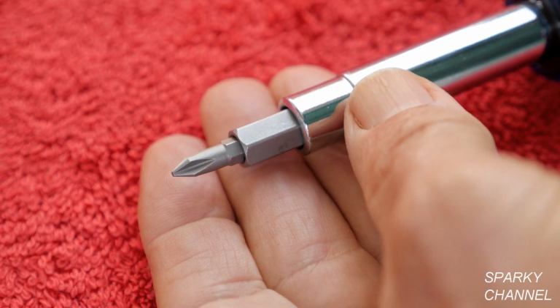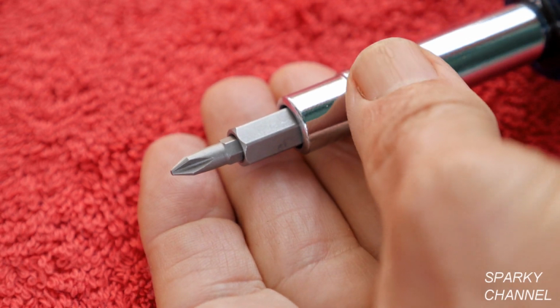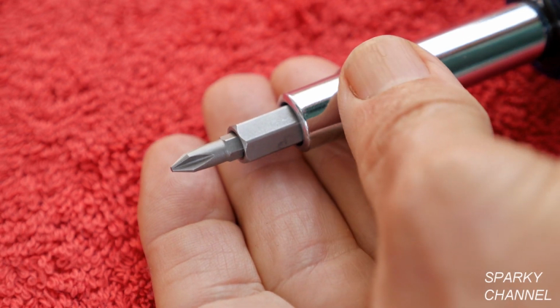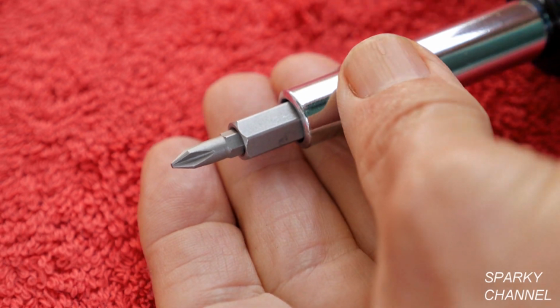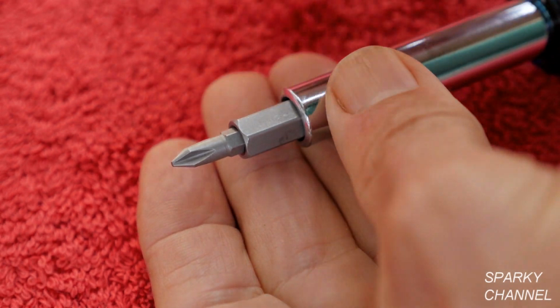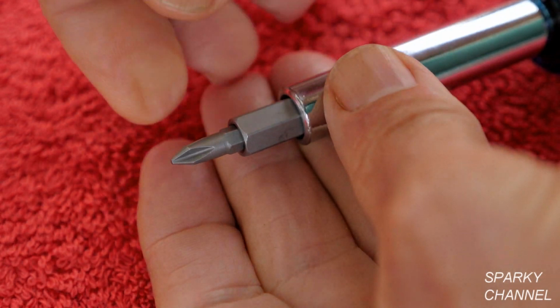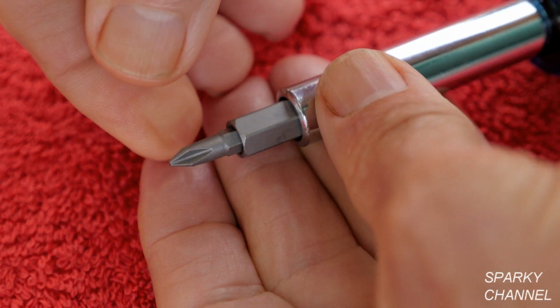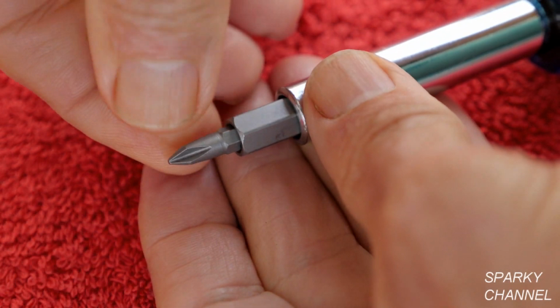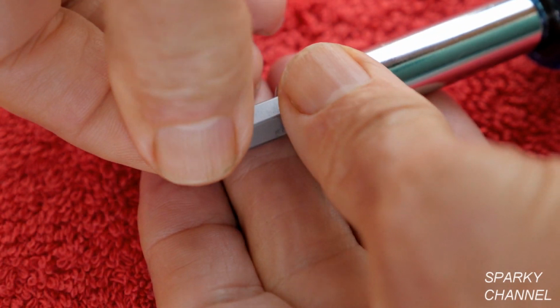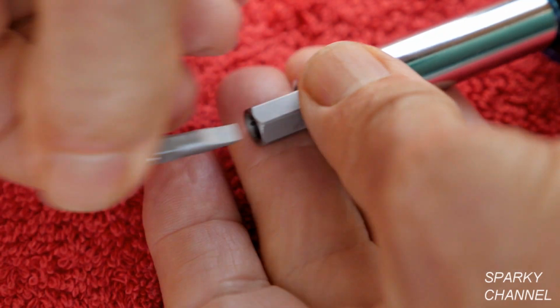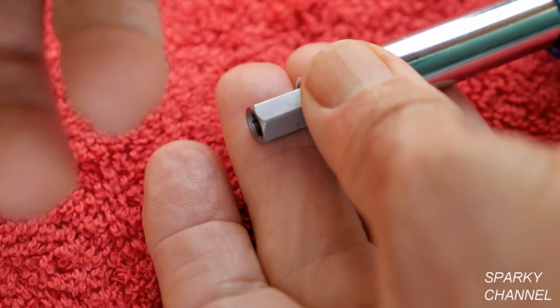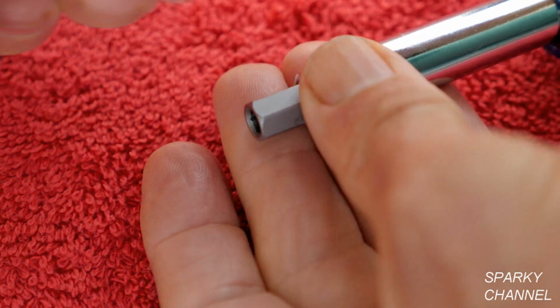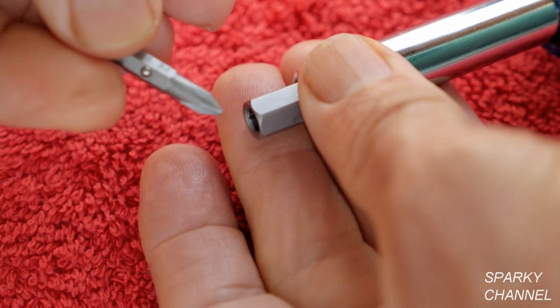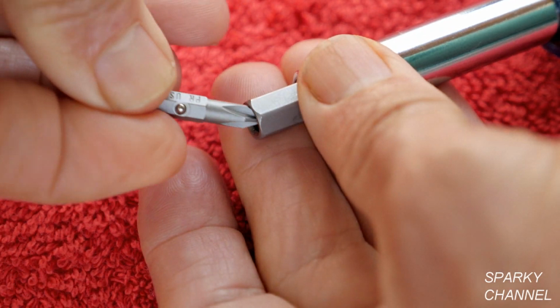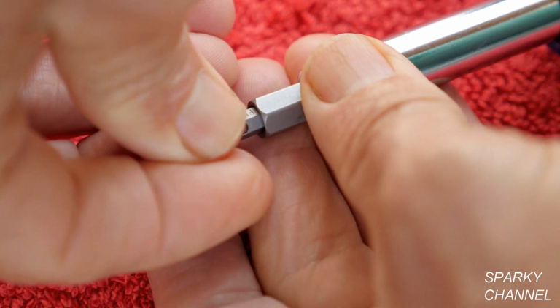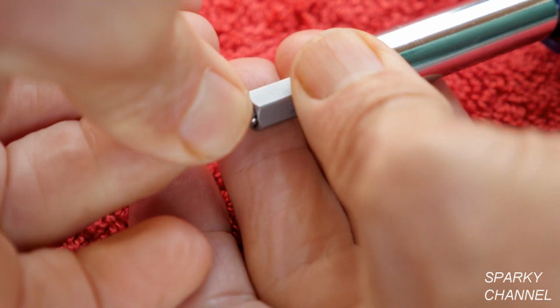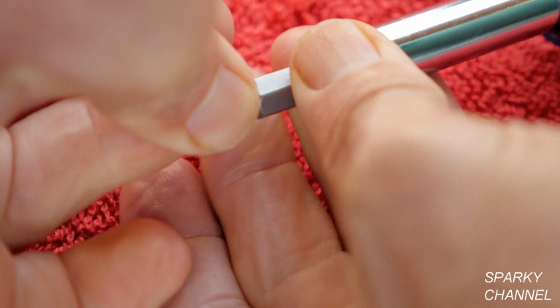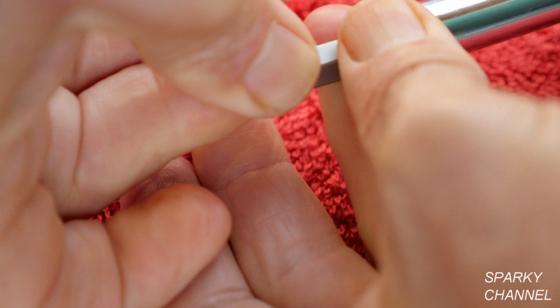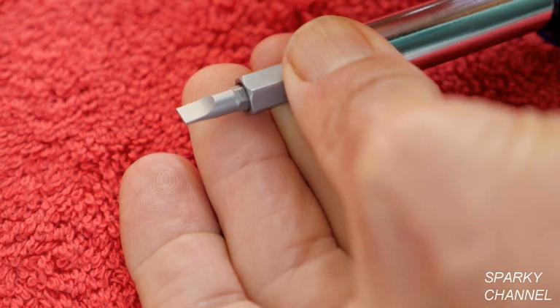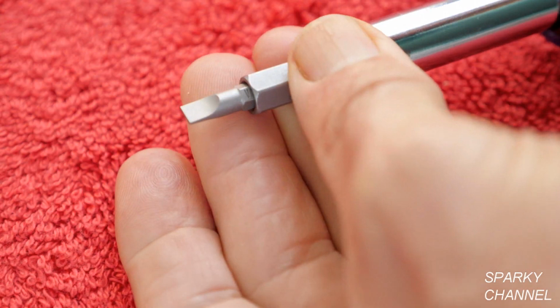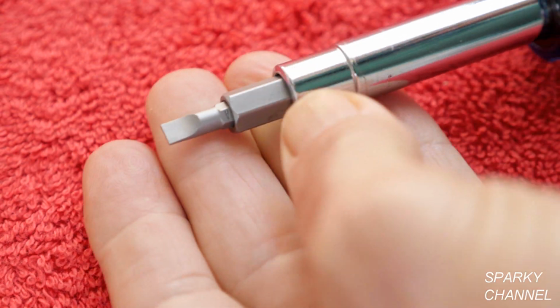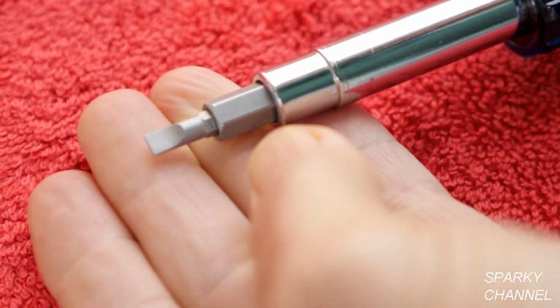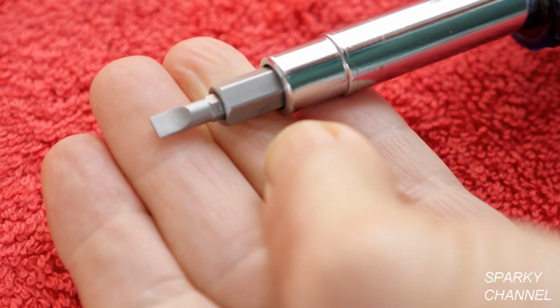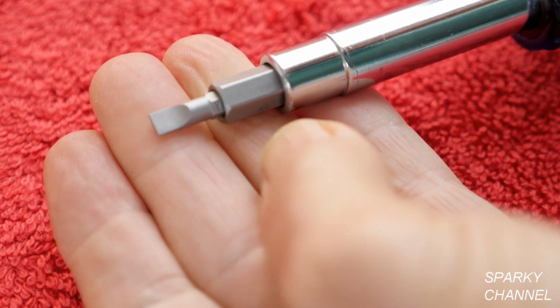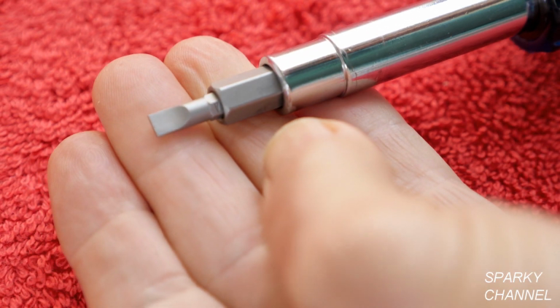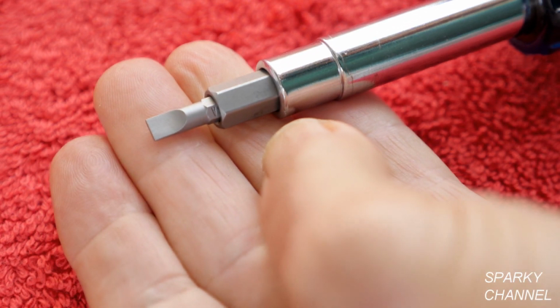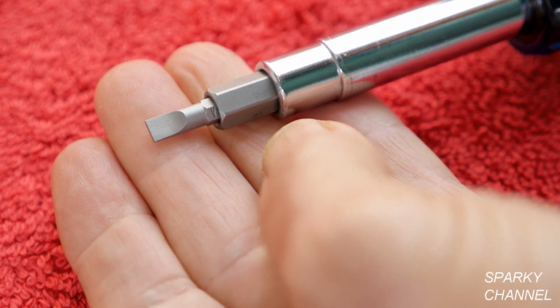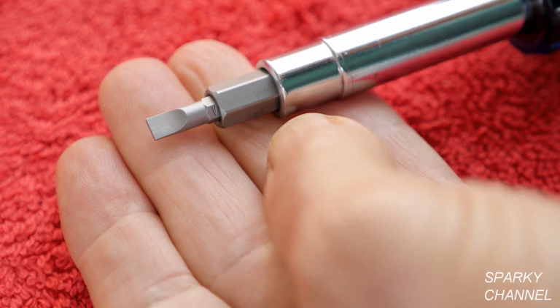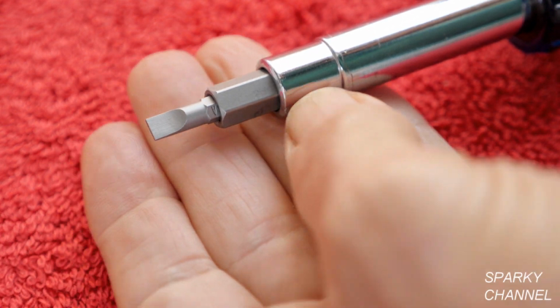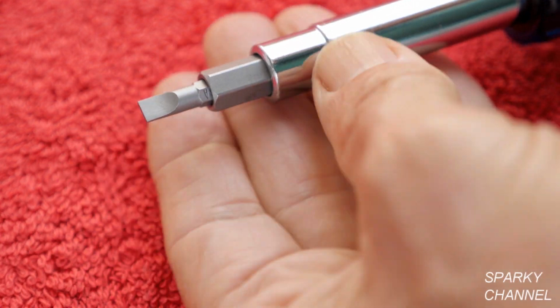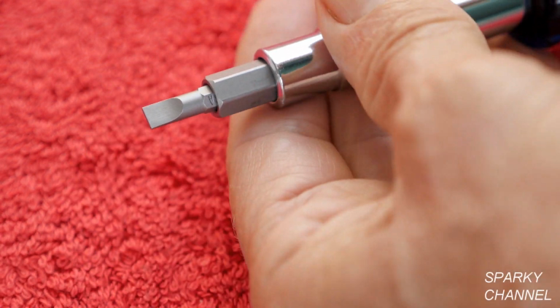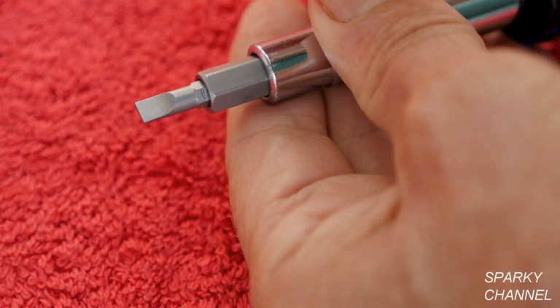We'll start out with the number one Phillips screwdriver. Flip that around and you have a 3/16 straight slot screwdriver.